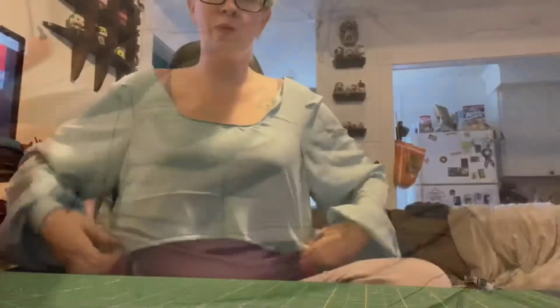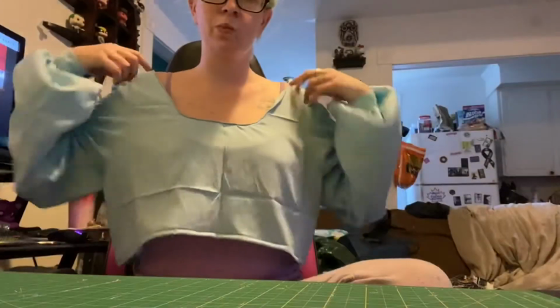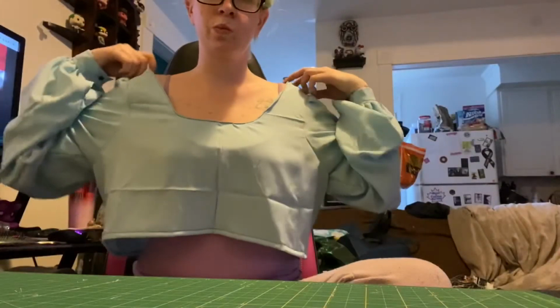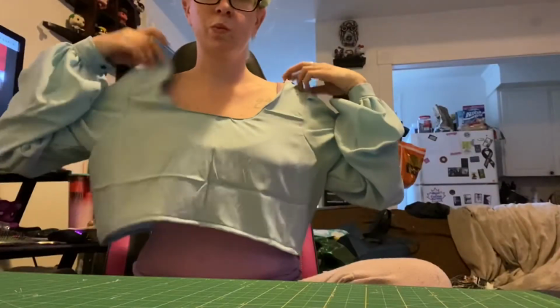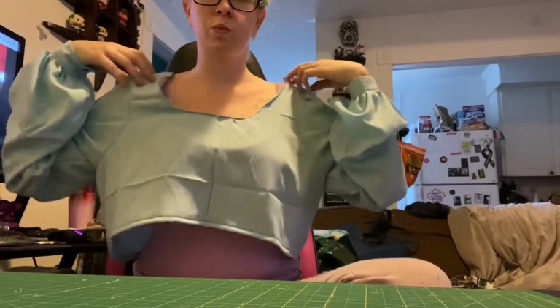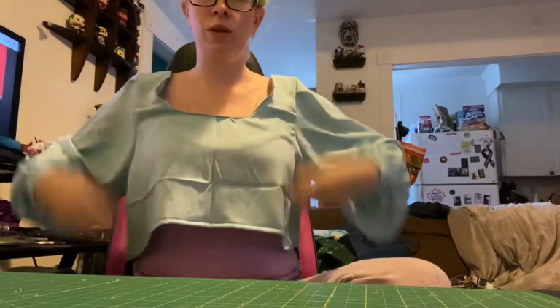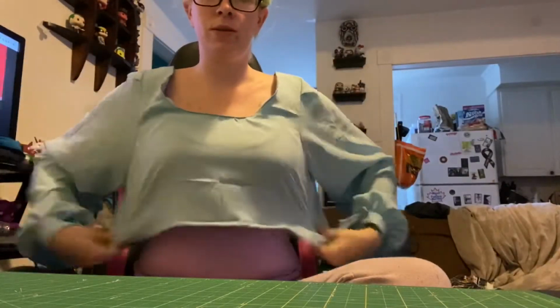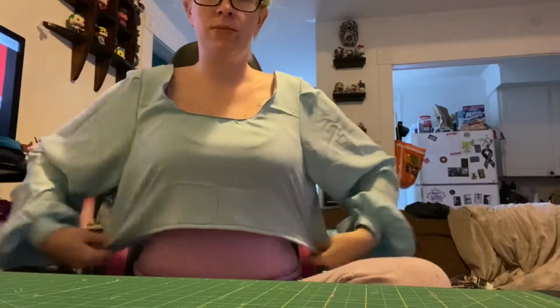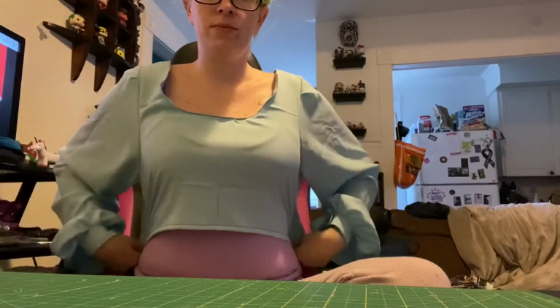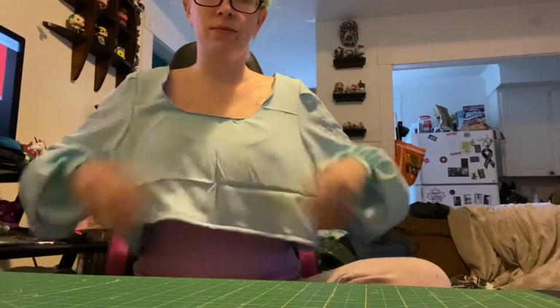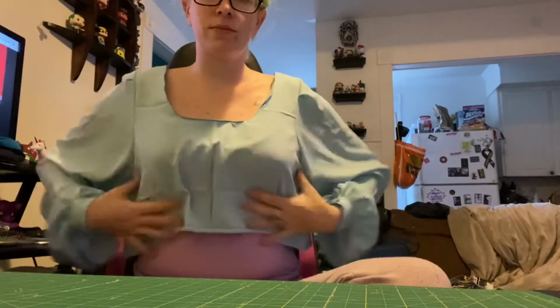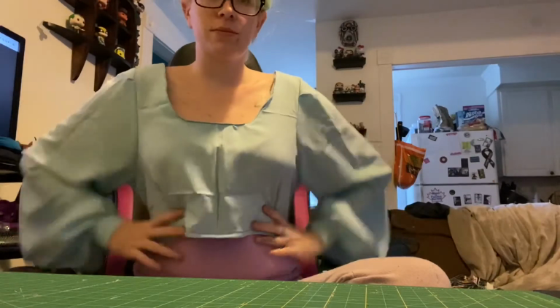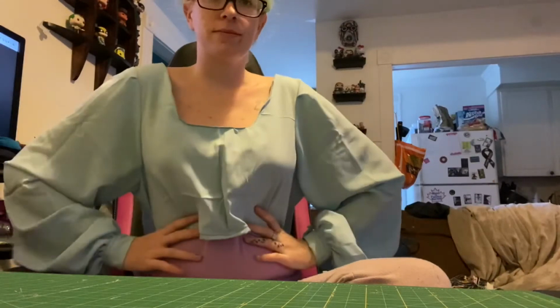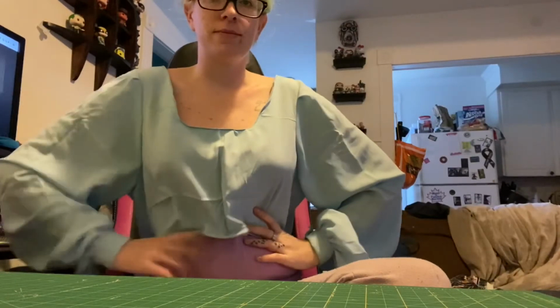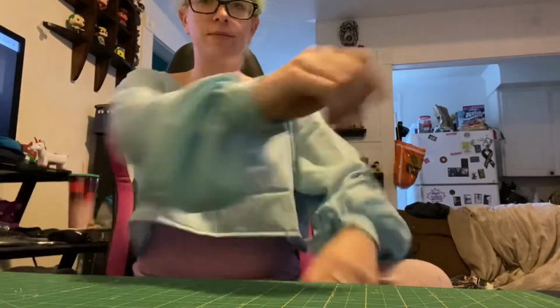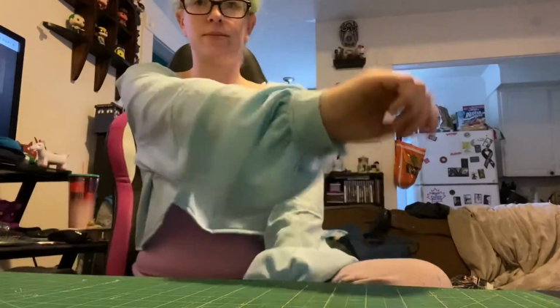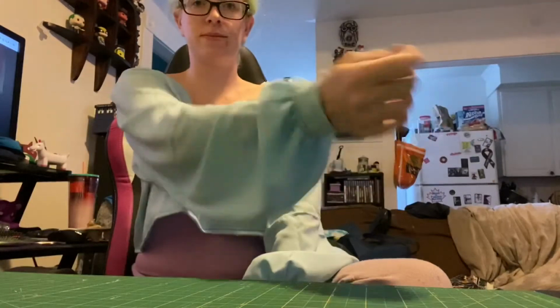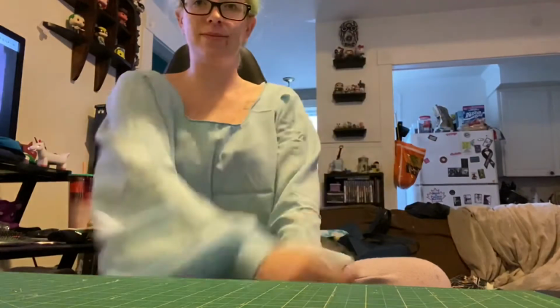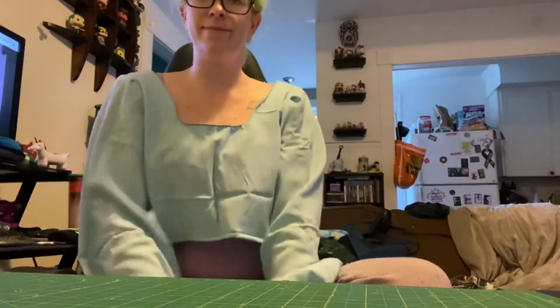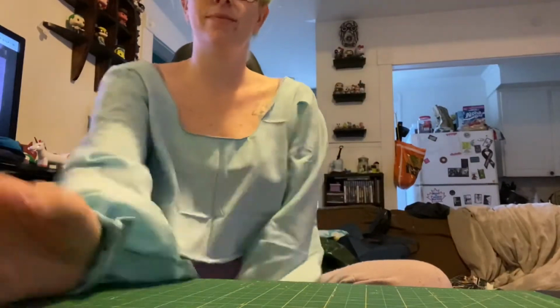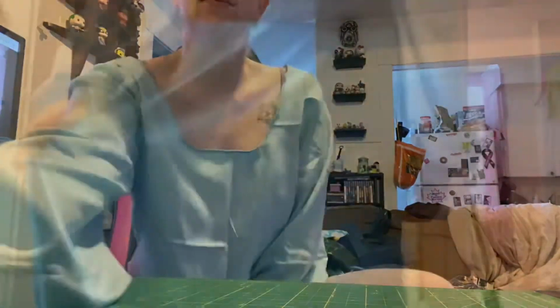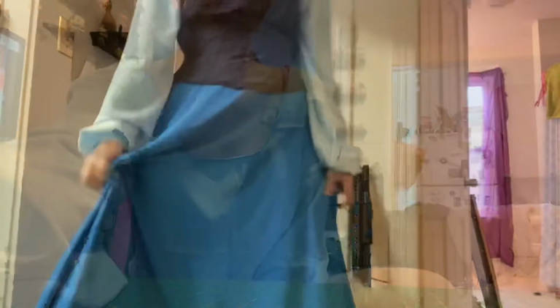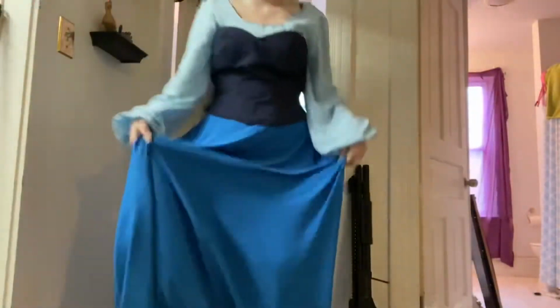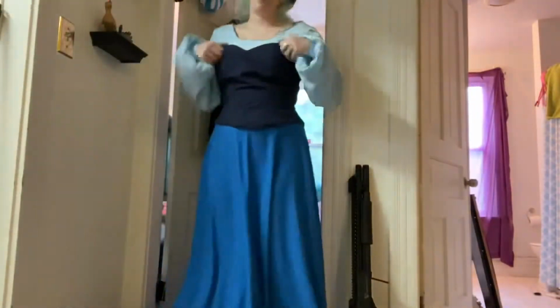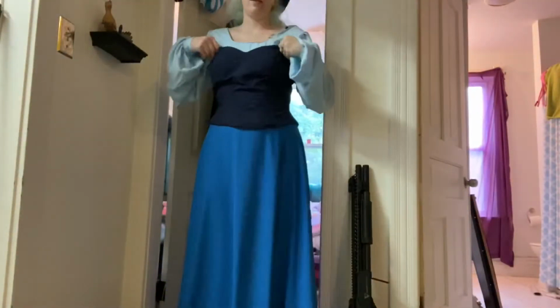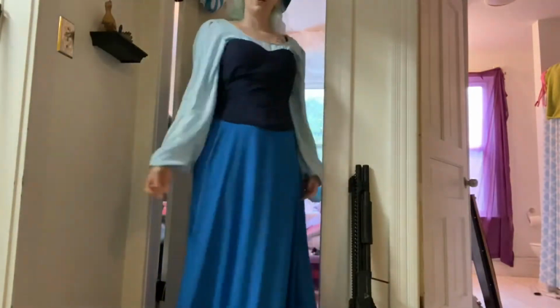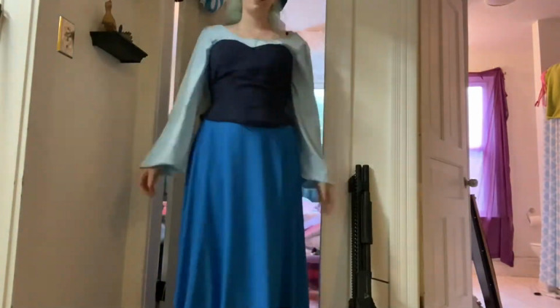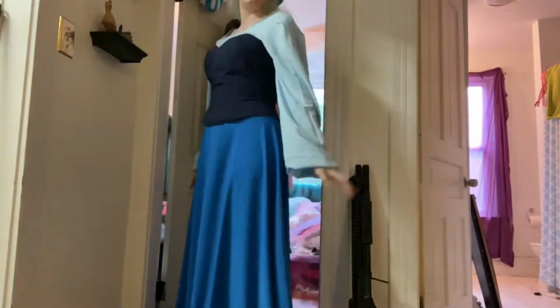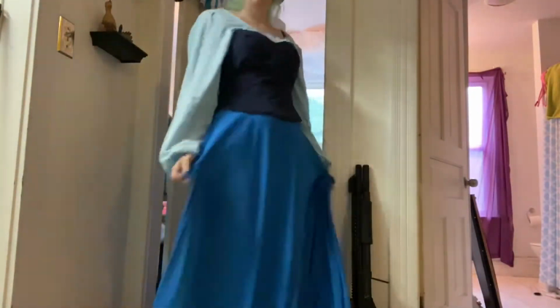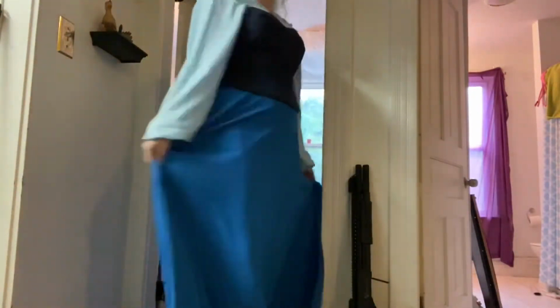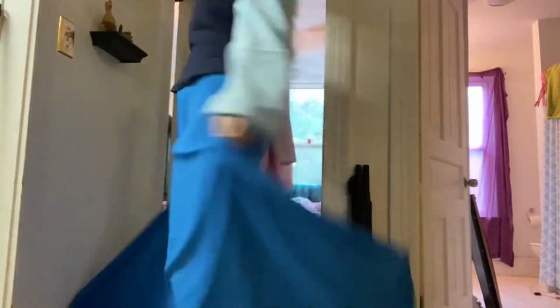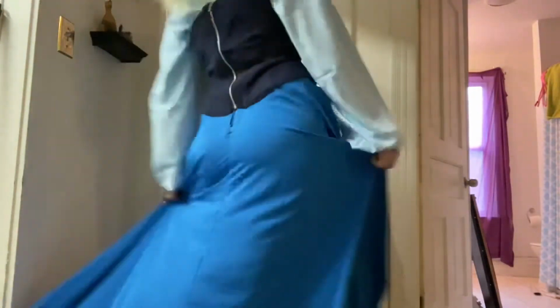This is how the top turned out — it's a little loose, but that's okay because it's meant to go under the corset which will tighten it up. I think it's super cute; I love how poofy the sleeves turned out. This is the final dress — I'm going to make a couple of adjustments for the fit of the whole thing, but overall it turned out really nice.